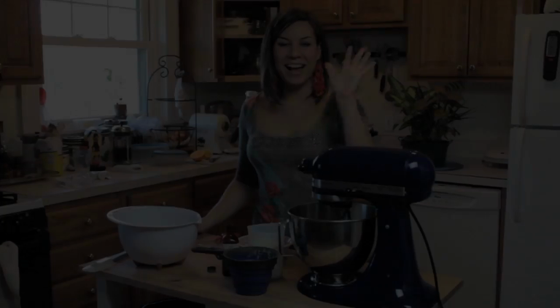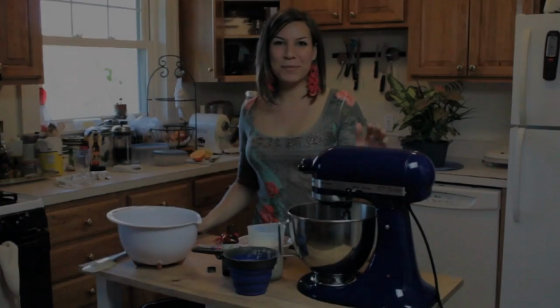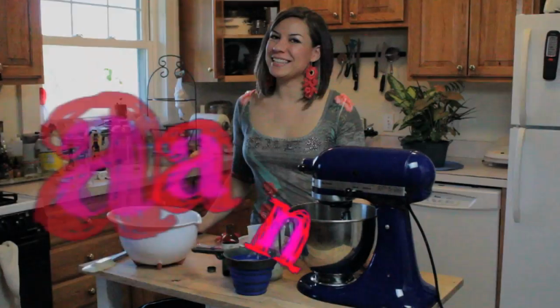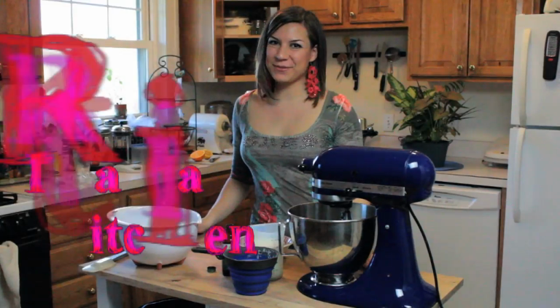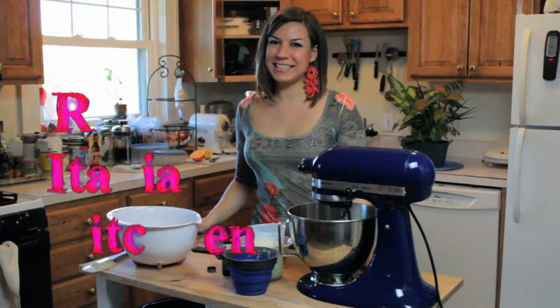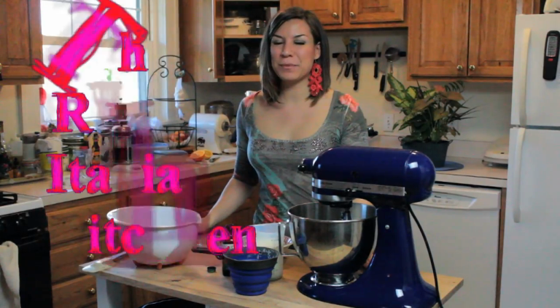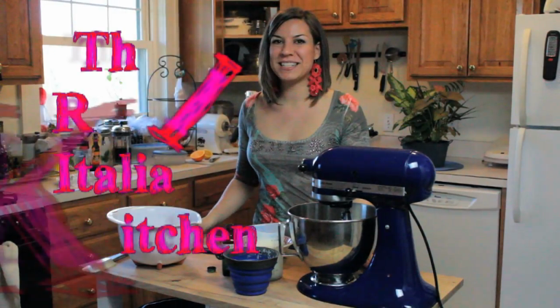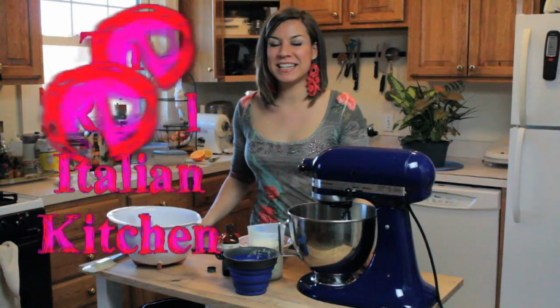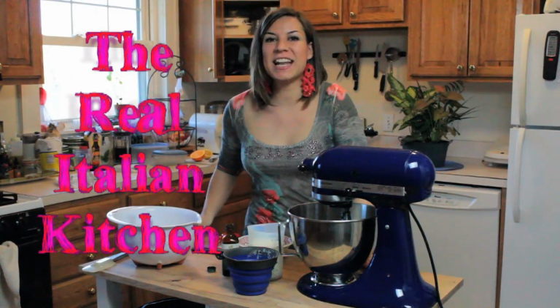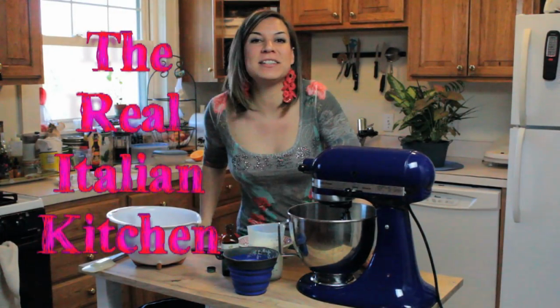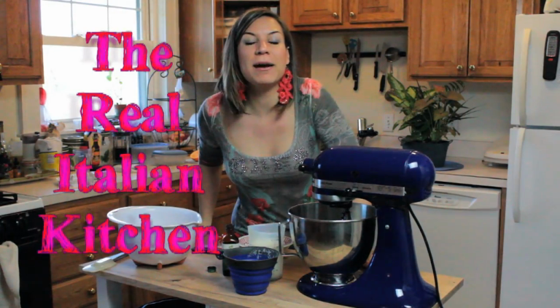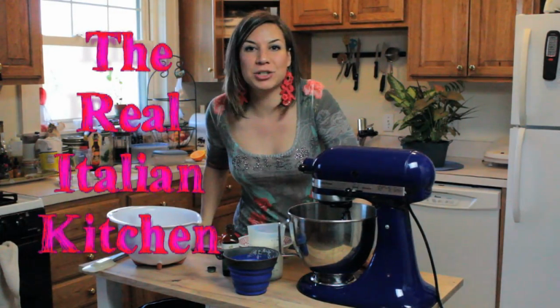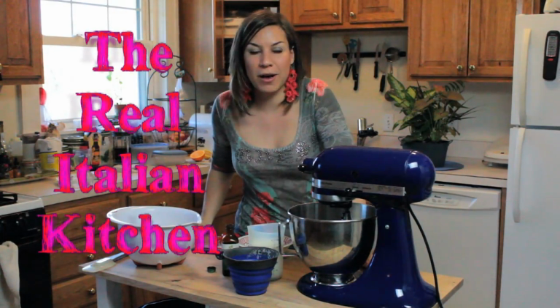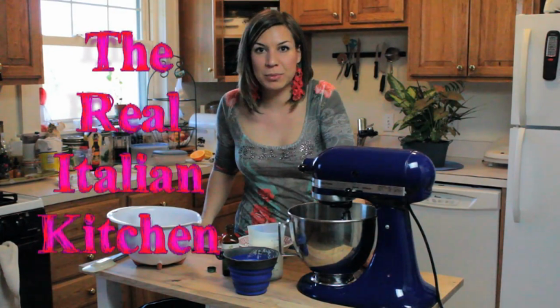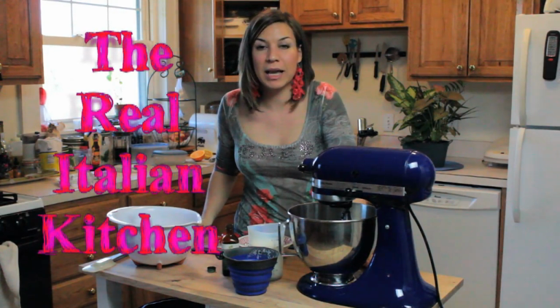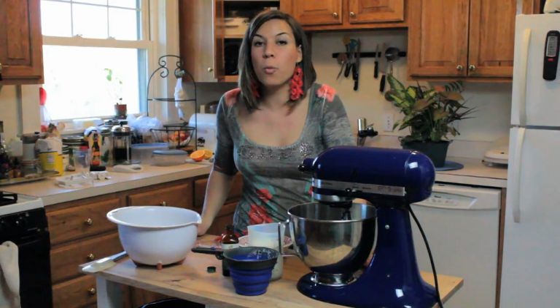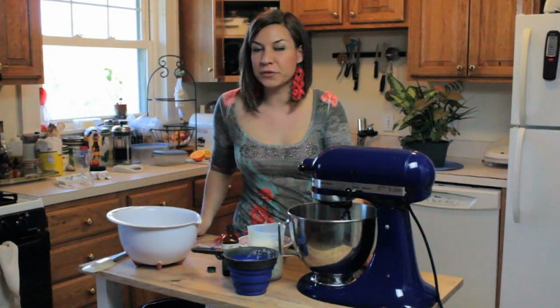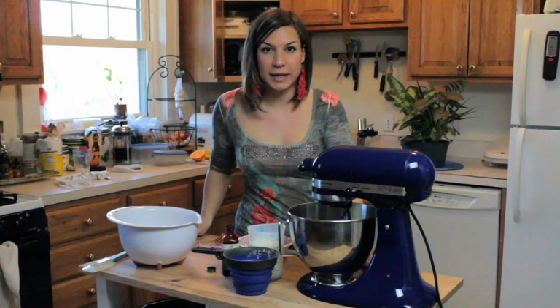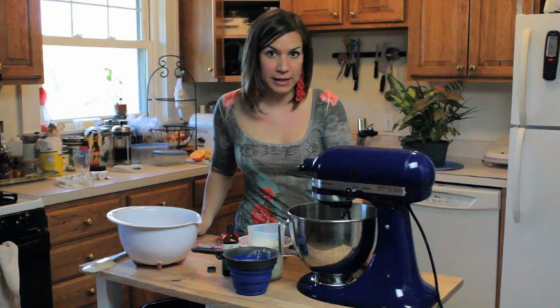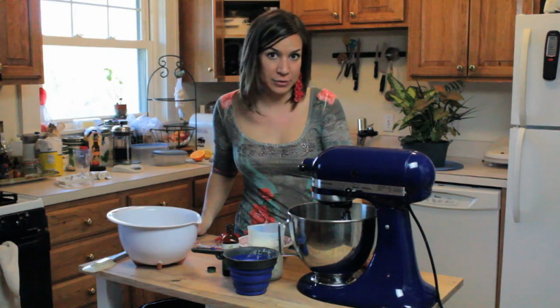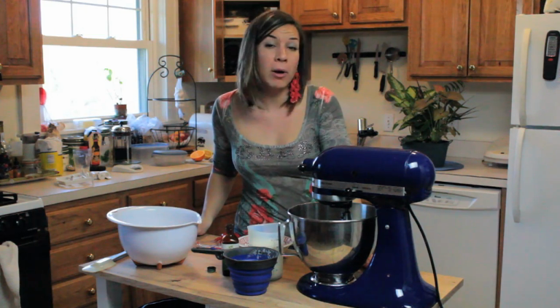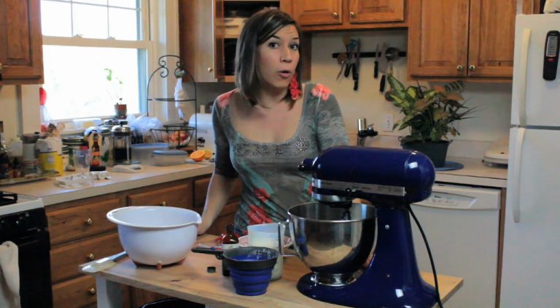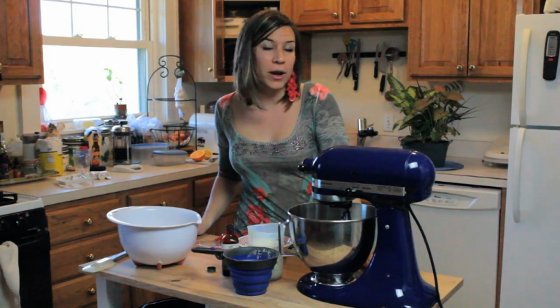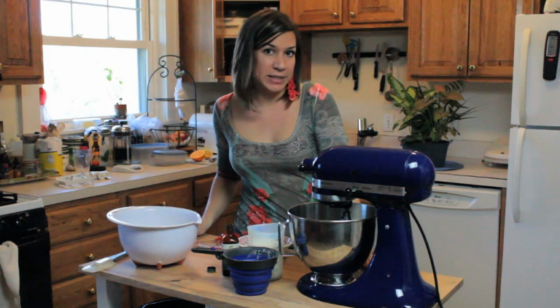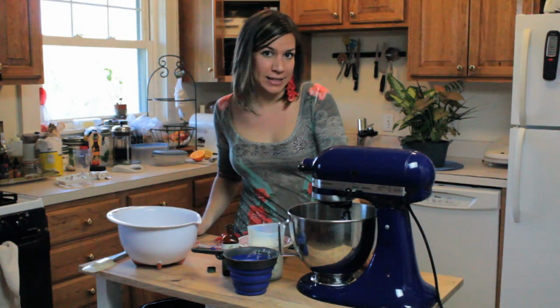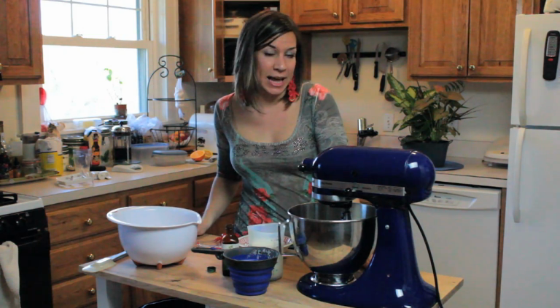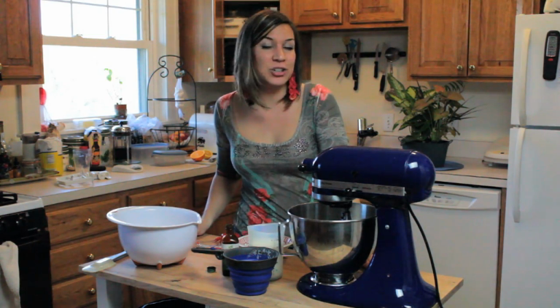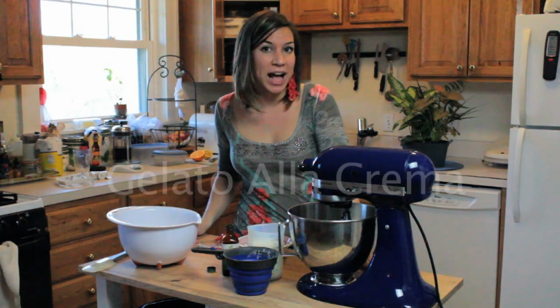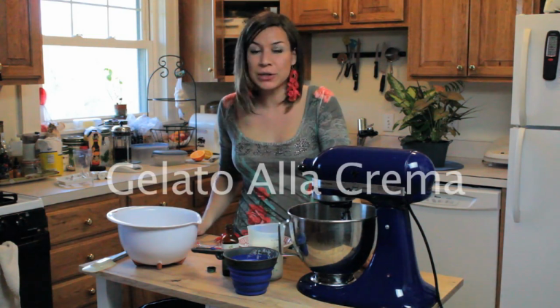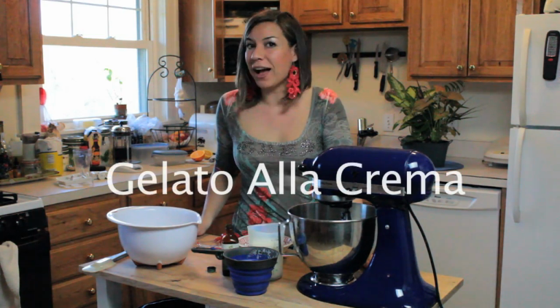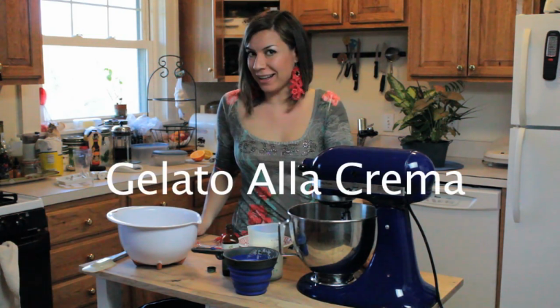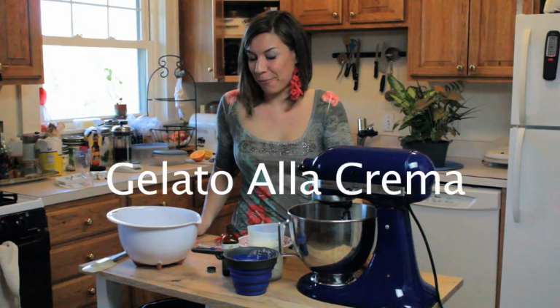Hi everybody, this is Valentina from The Beauty Telling Kitchen and today I'm going to show you how to make a wonderful vanilla ice cream, or as we say in Italian, gelato alla crema.